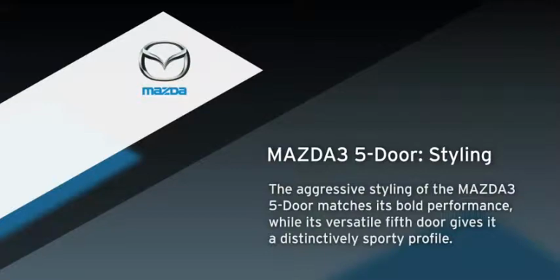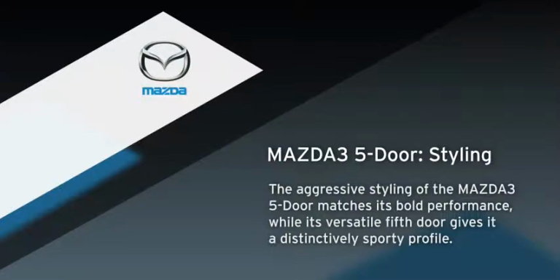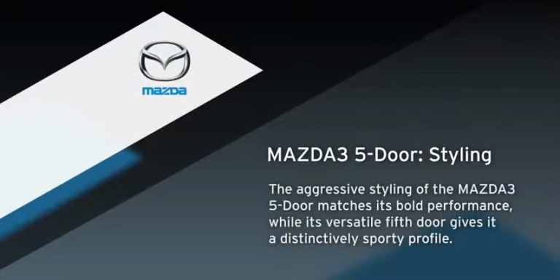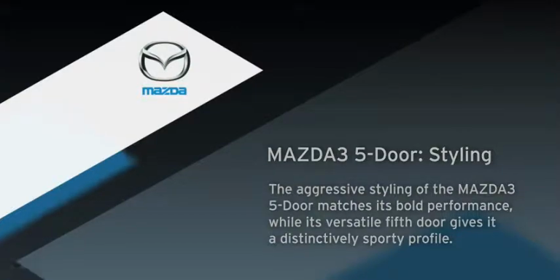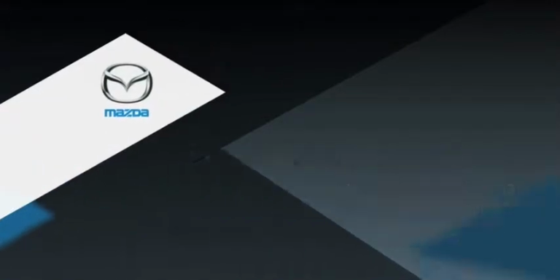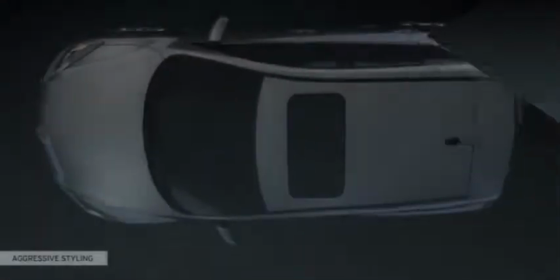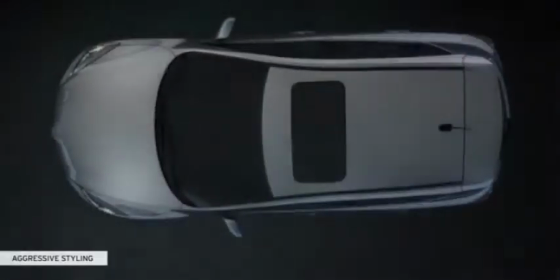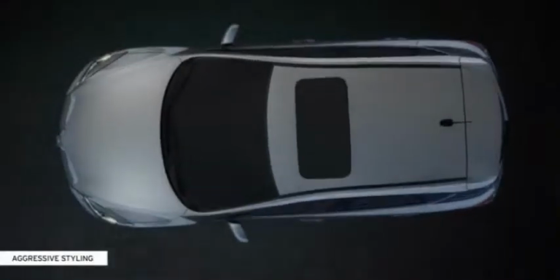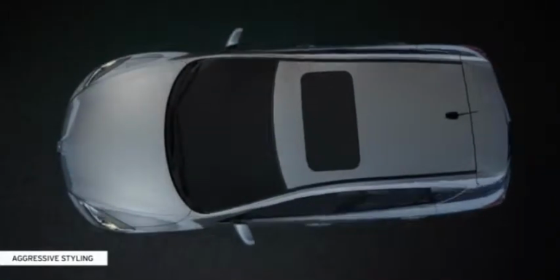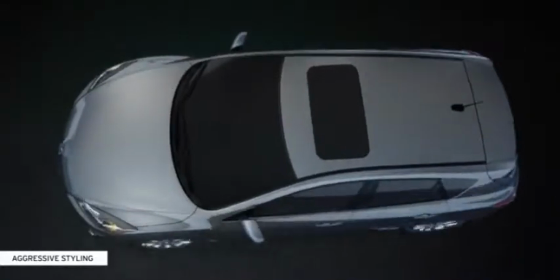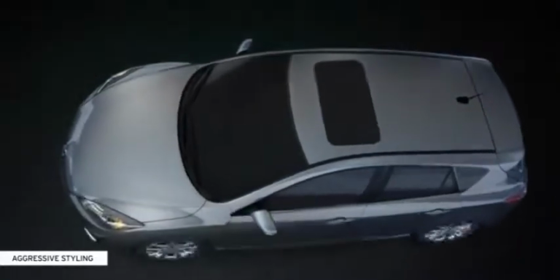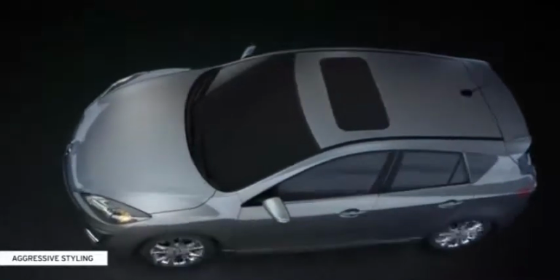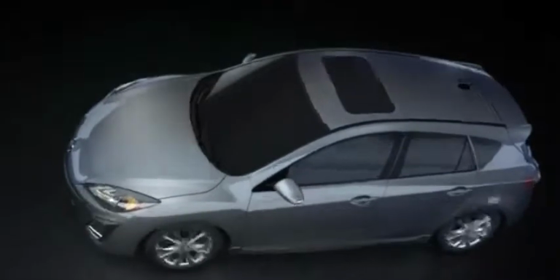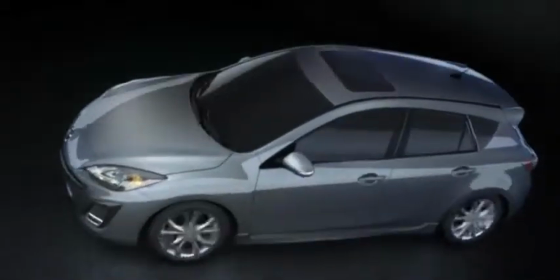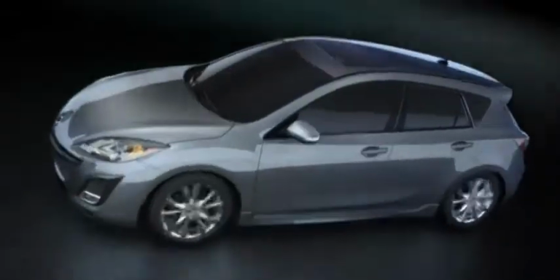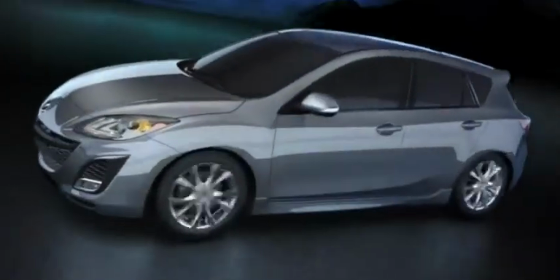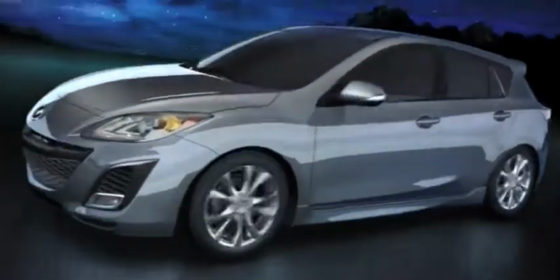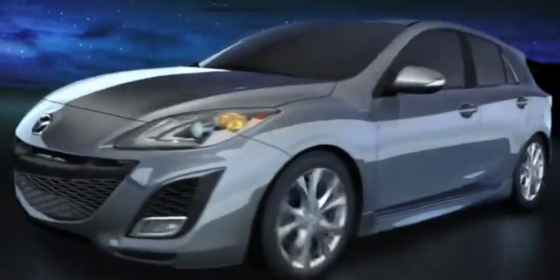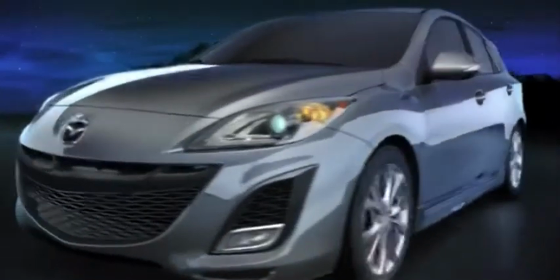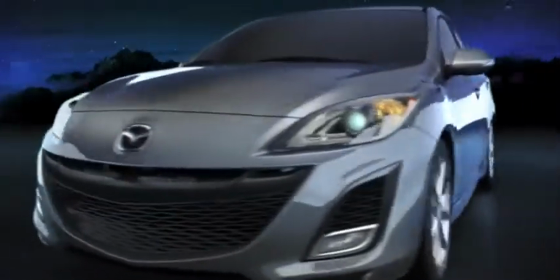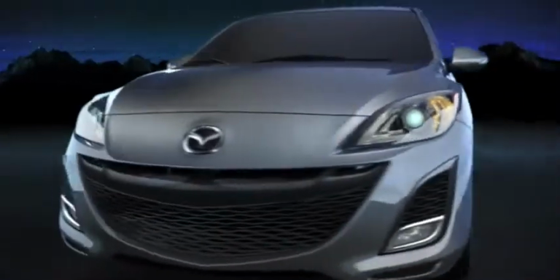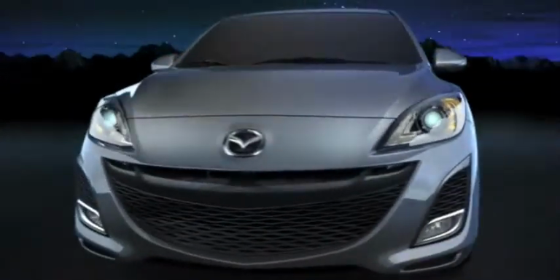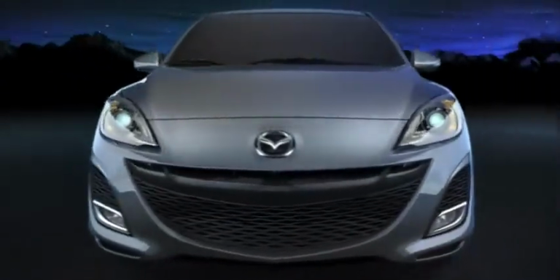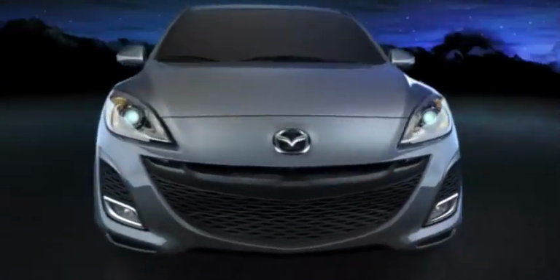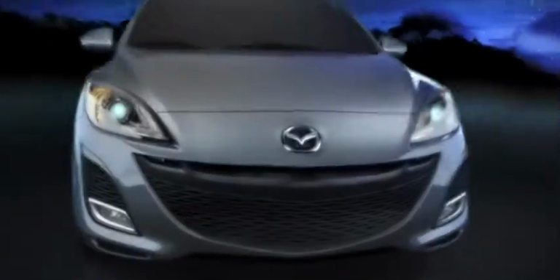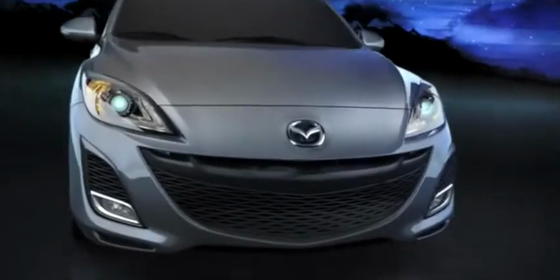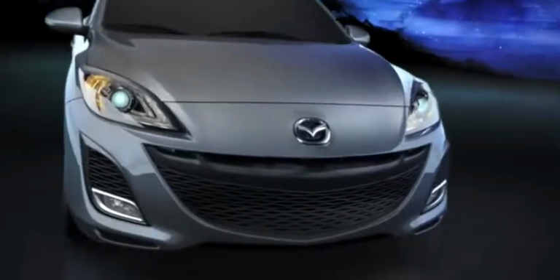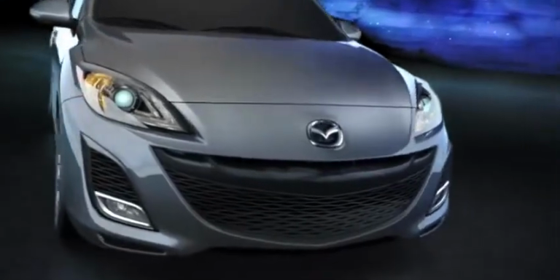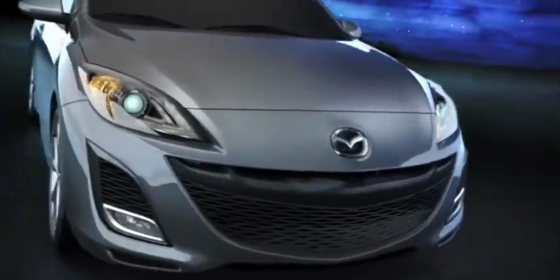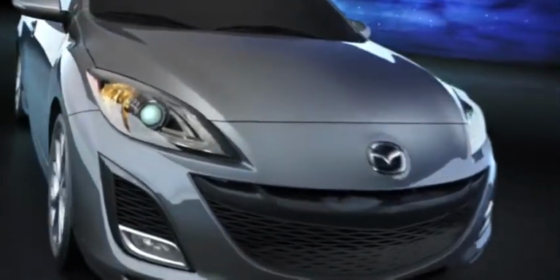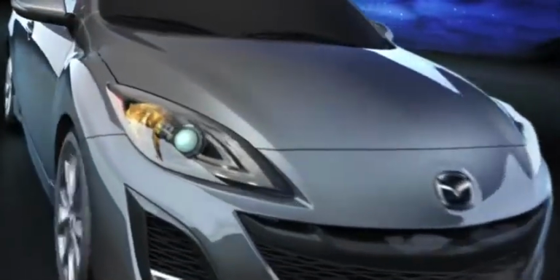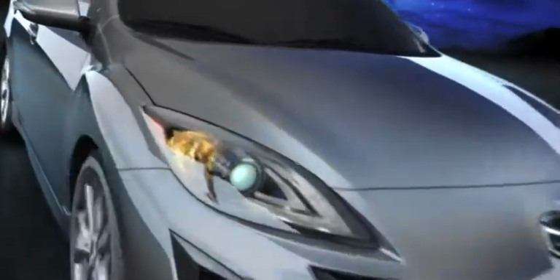The Mazda 3 5-Door's aggressive styling matches its bold performance. While its instantly recognizable 5-point grille spreads a captivating, expressive, bold front, the car looks fun to drive. And it is.